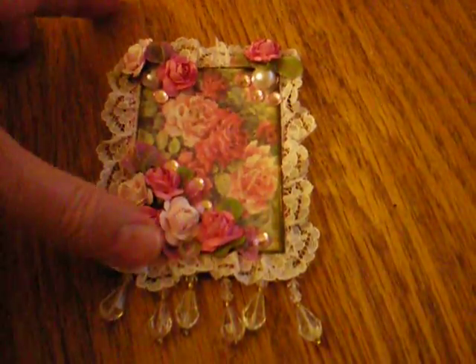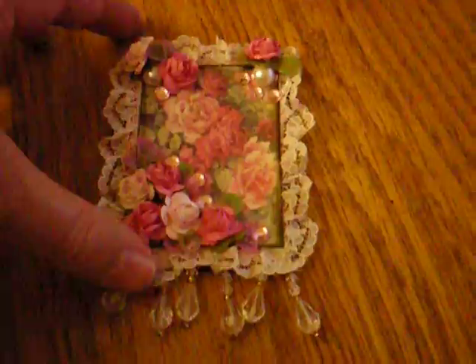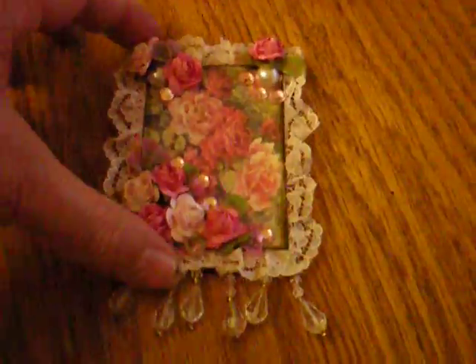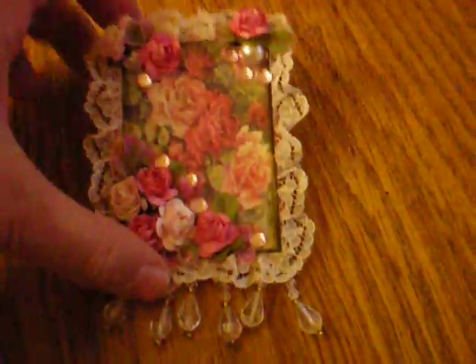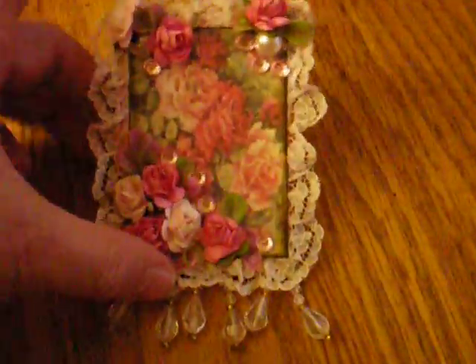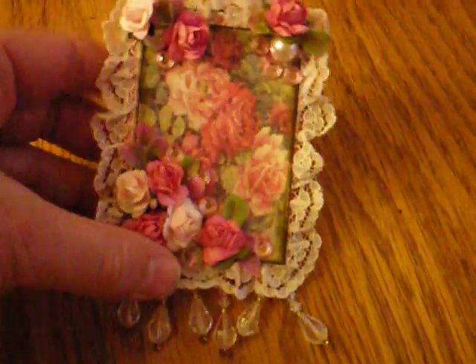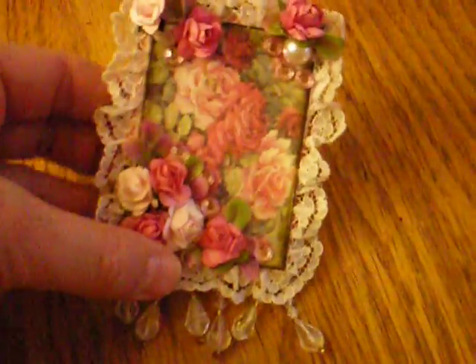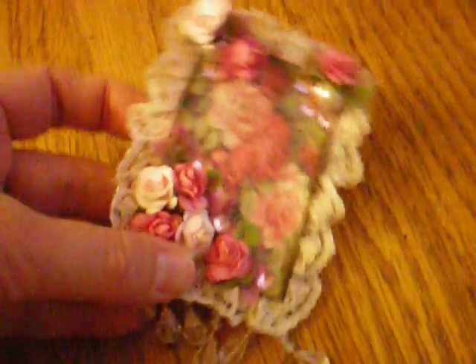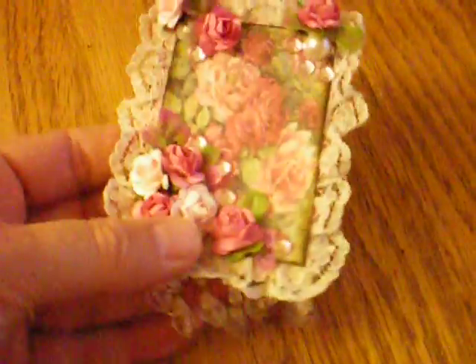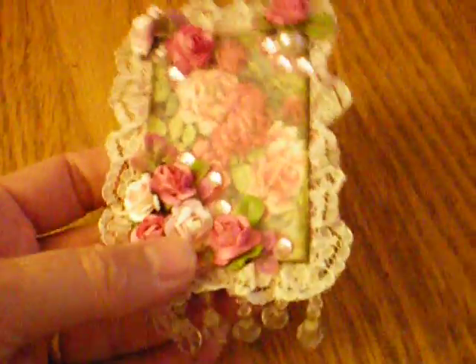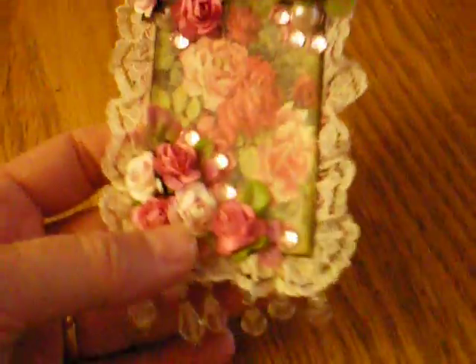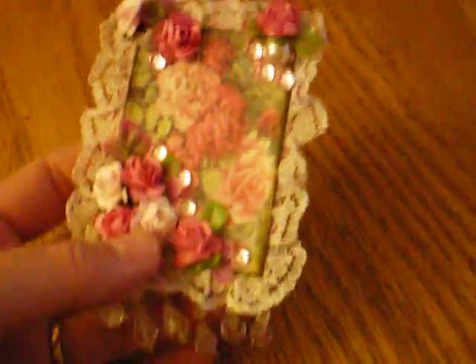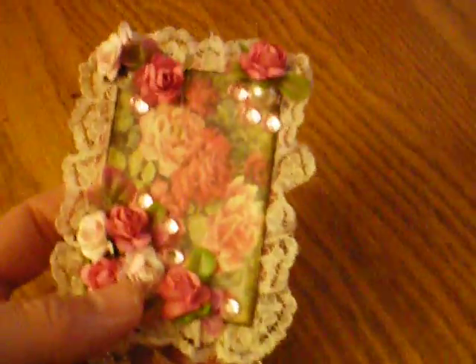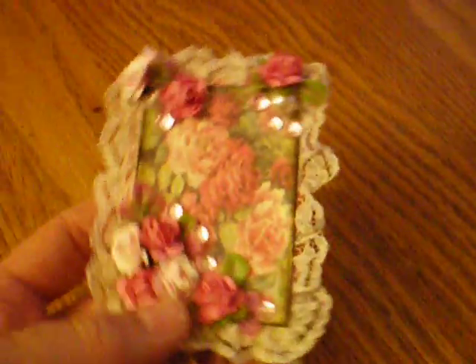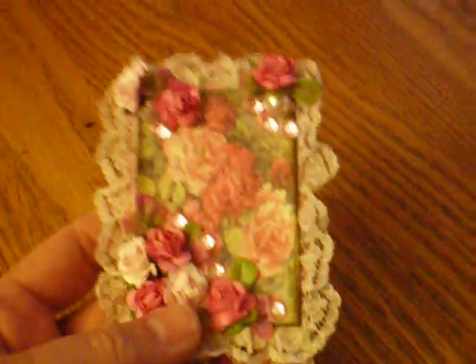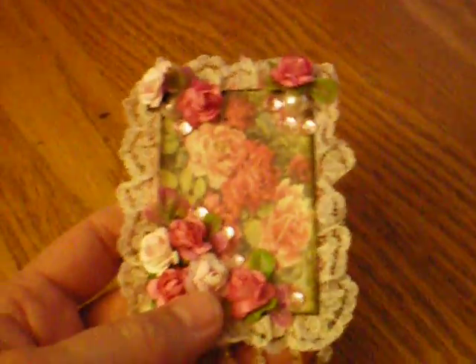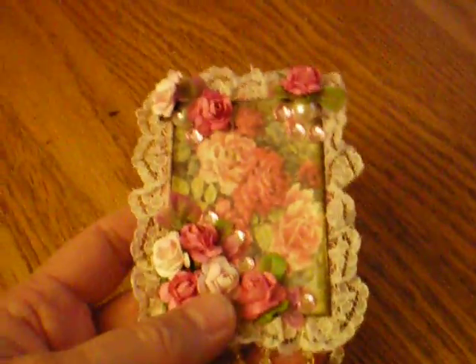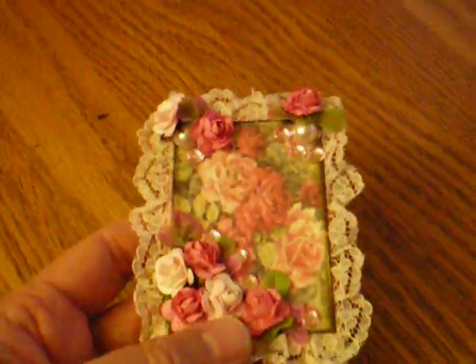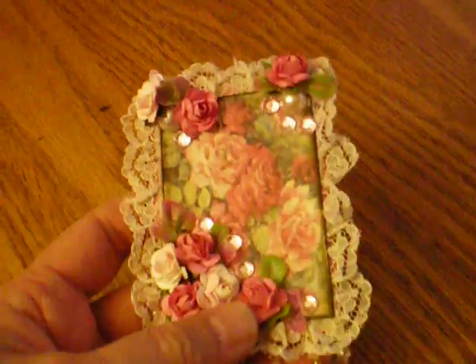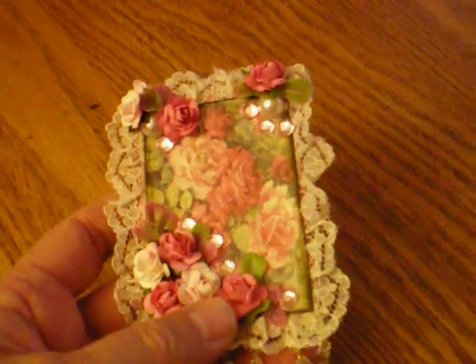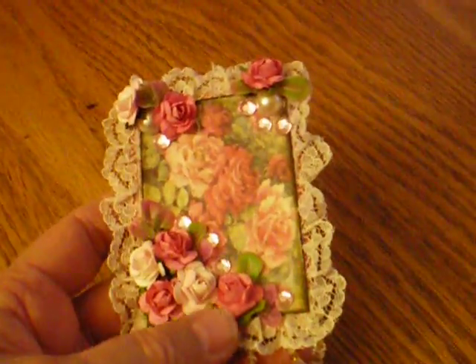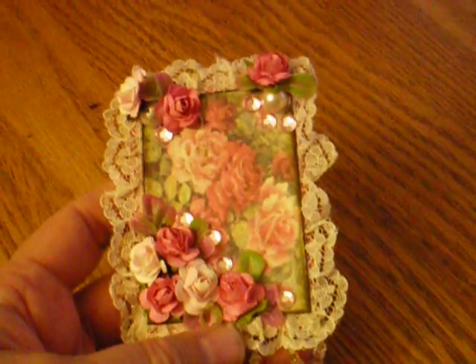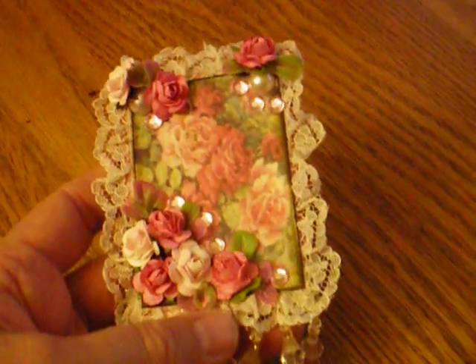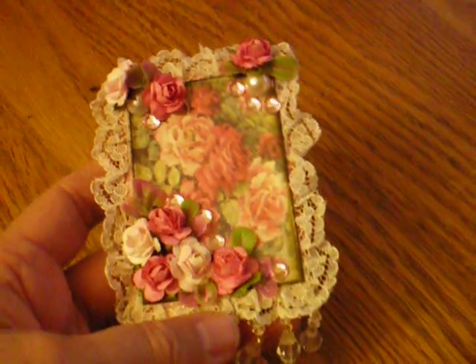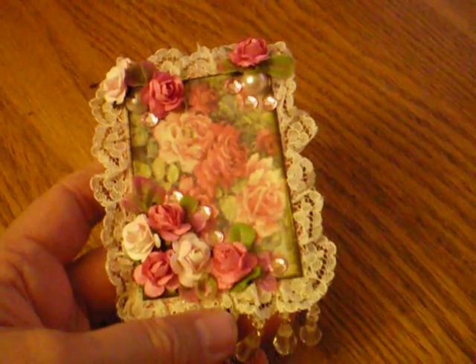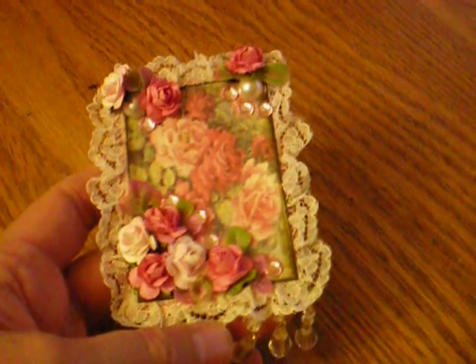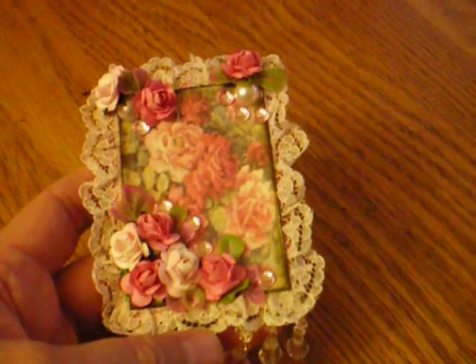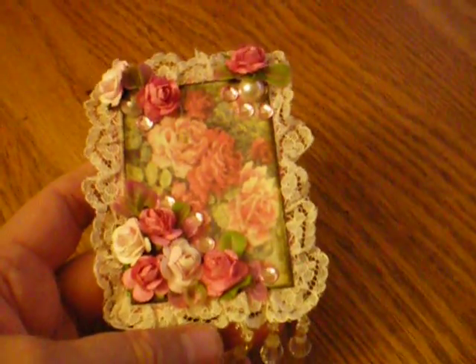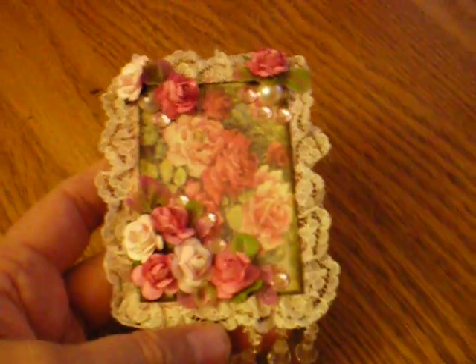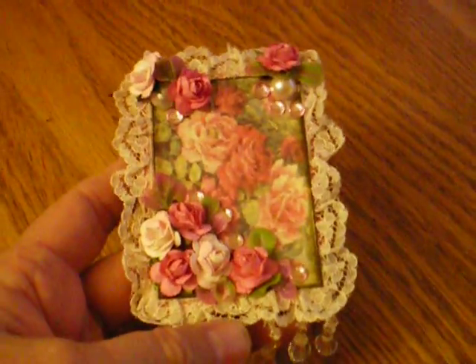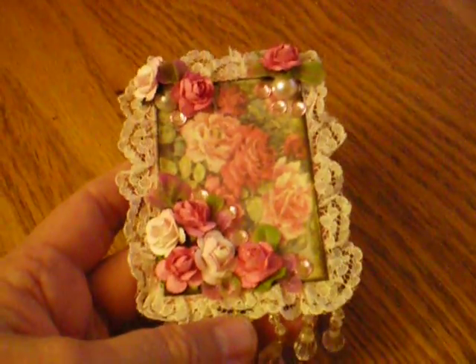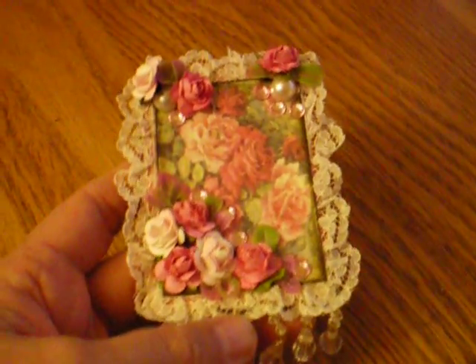I will private message you for your address, and I'm trying to get some lighting. It's raining today and it's very not video-friendly.